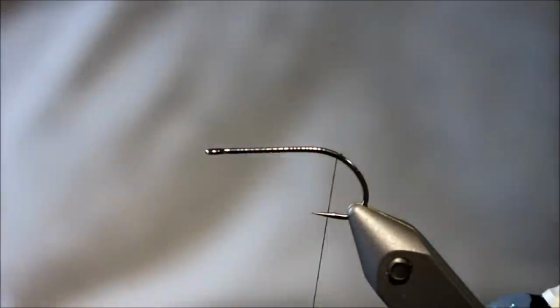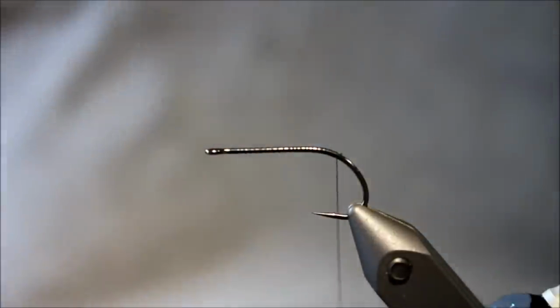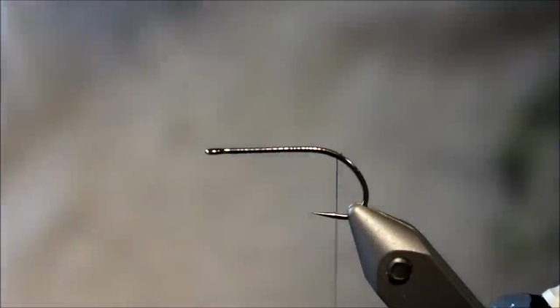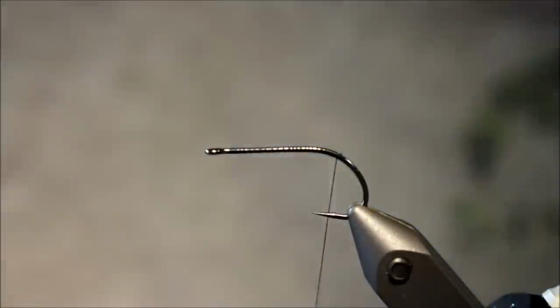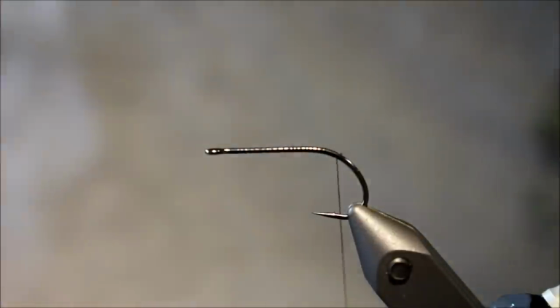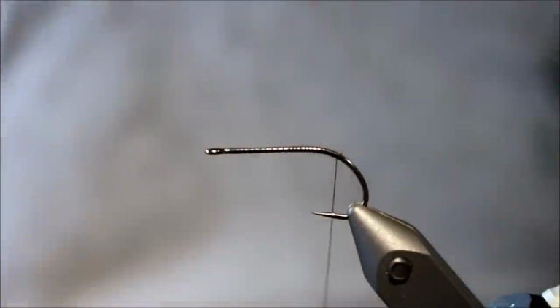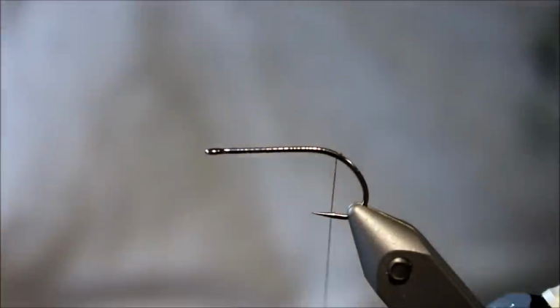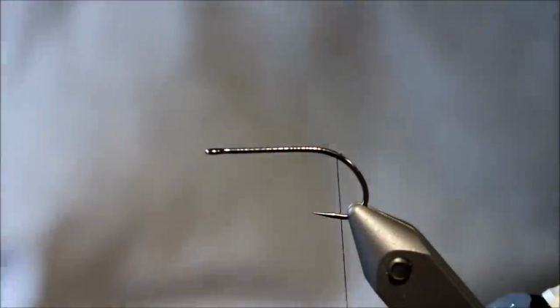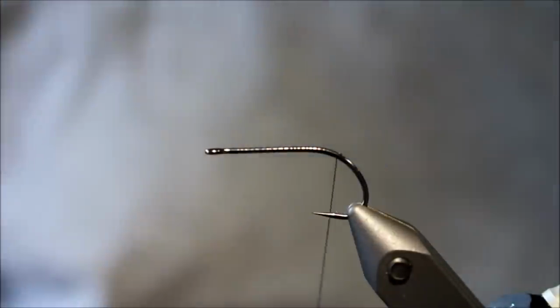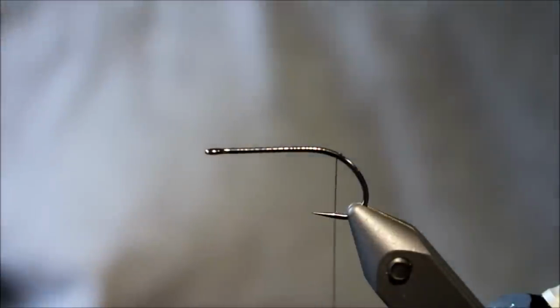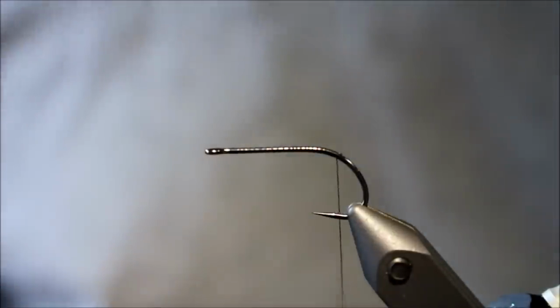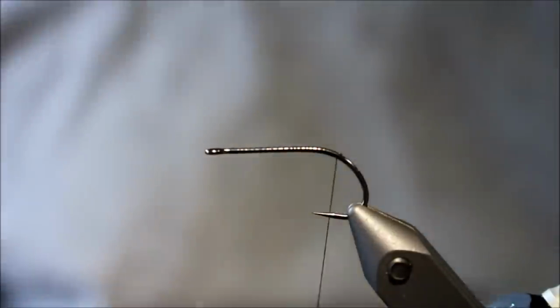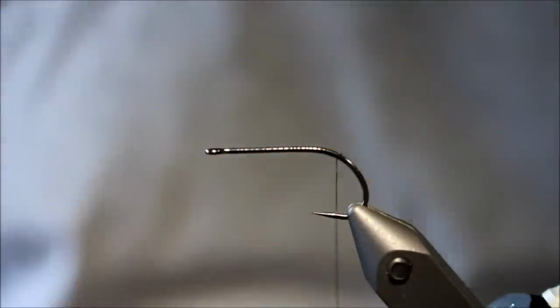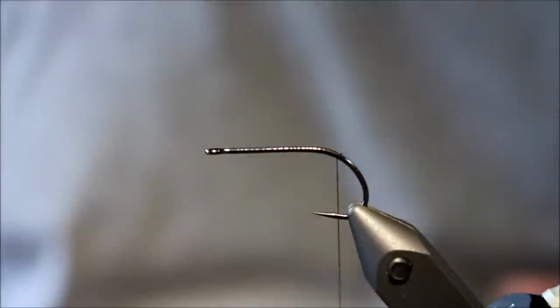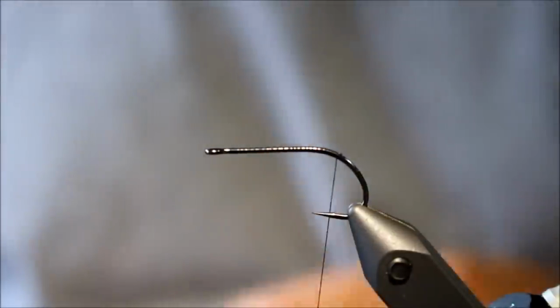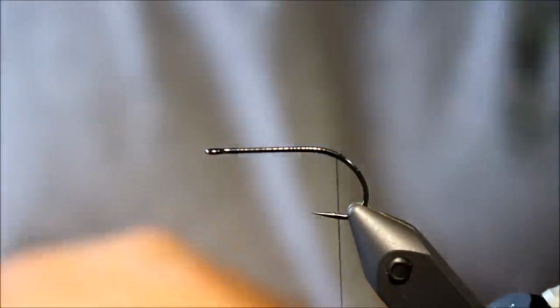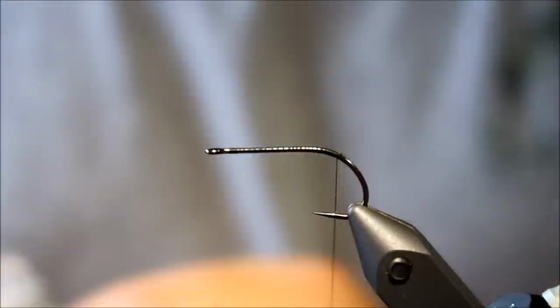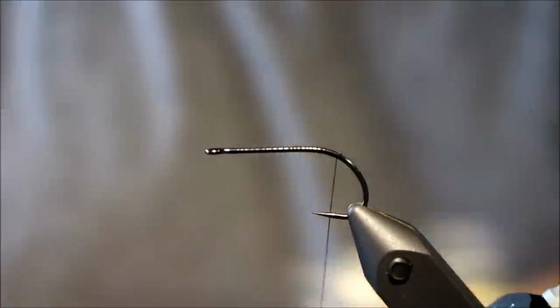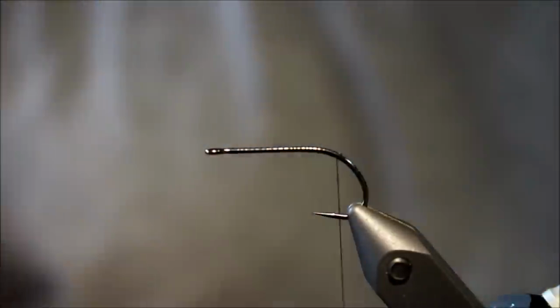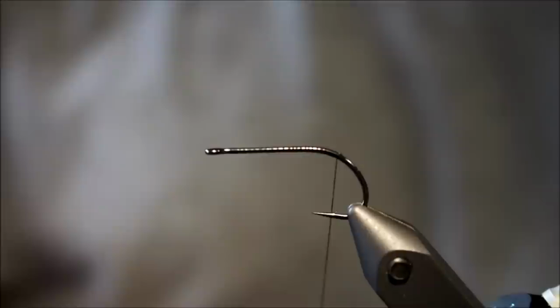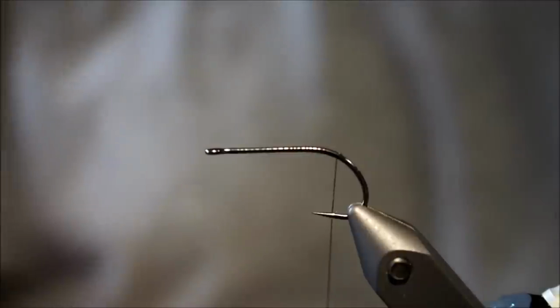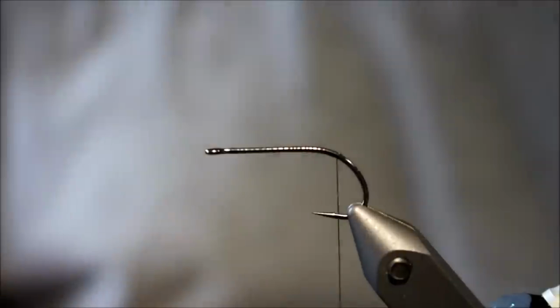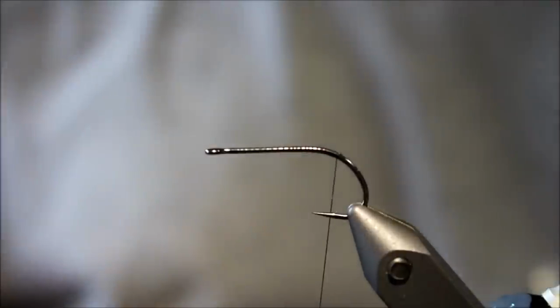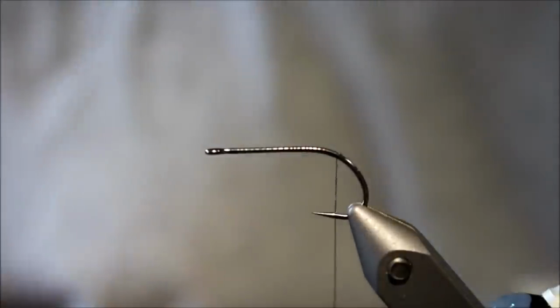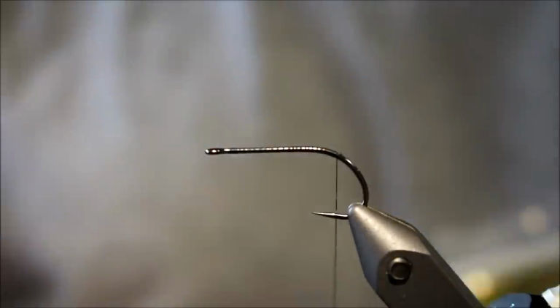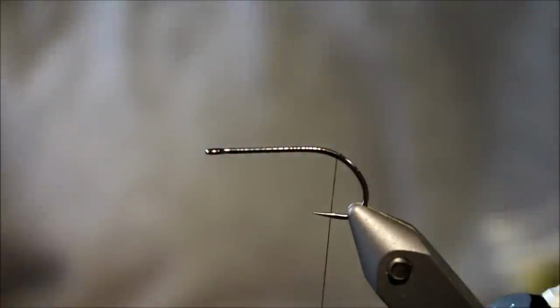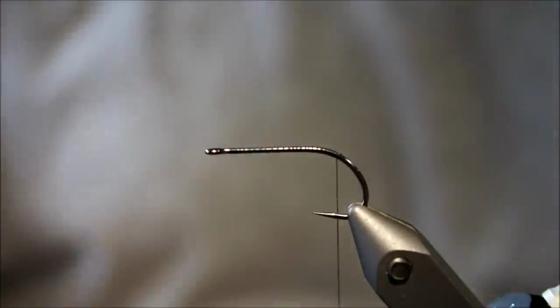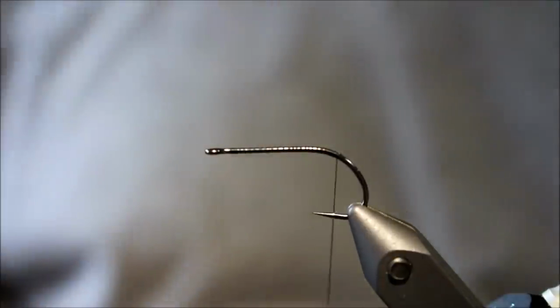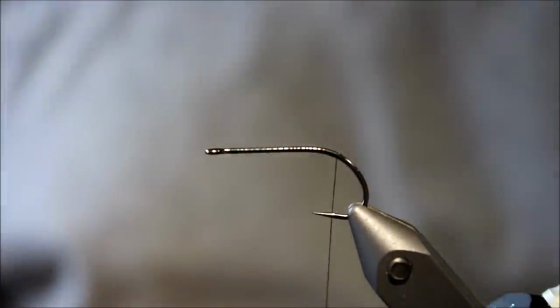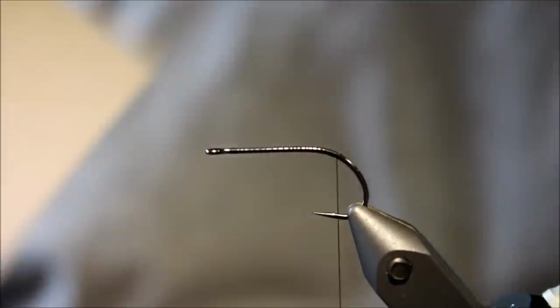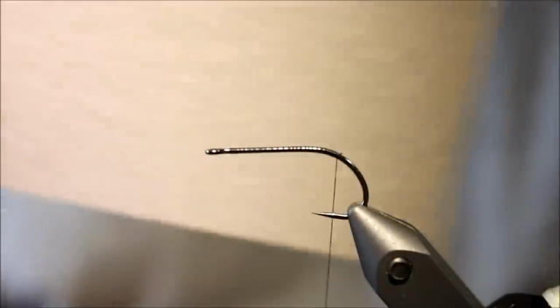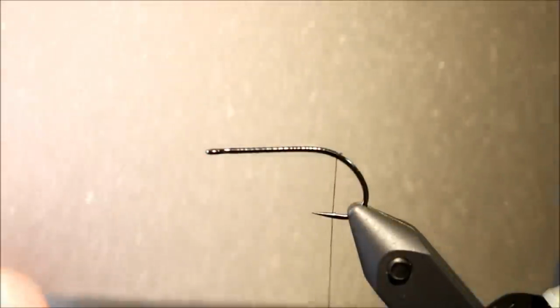Hi there. Today I'm going to tie a small foam beetle. This is a fairly efficient and very cool pattern. It's not very difficult.